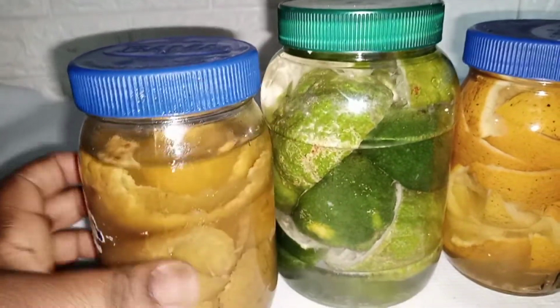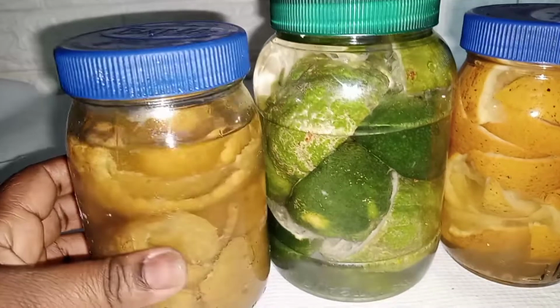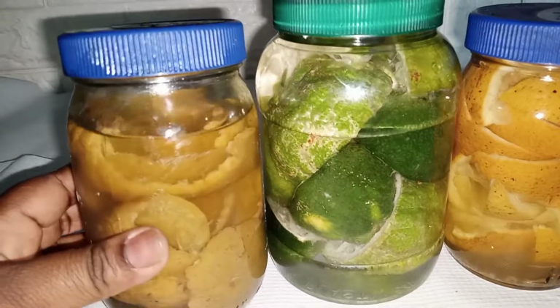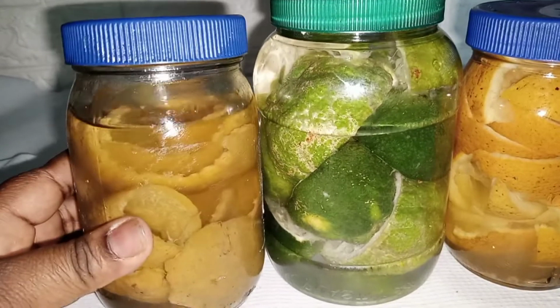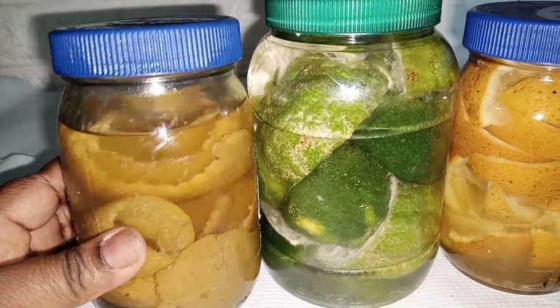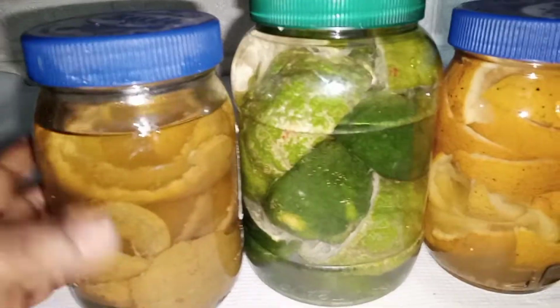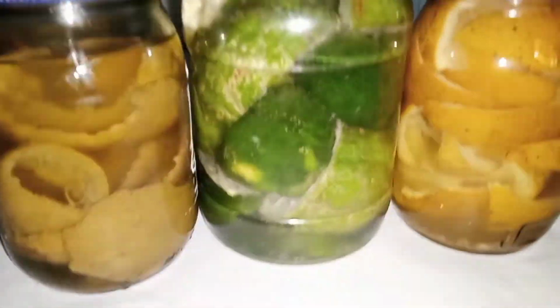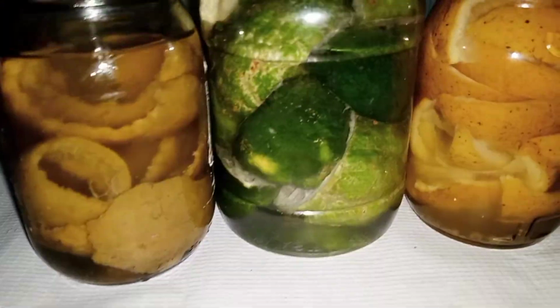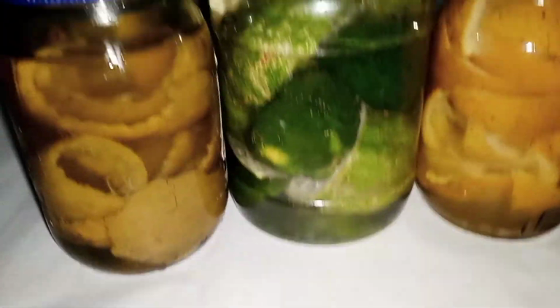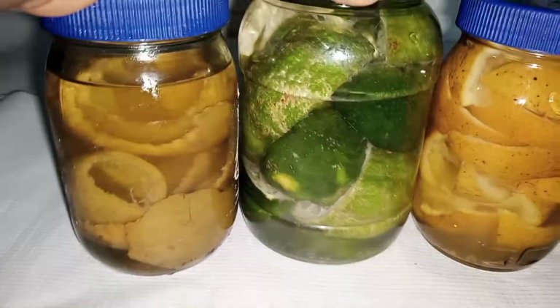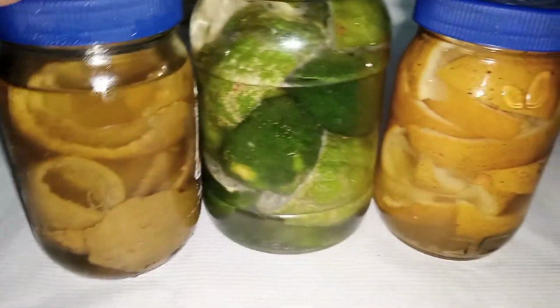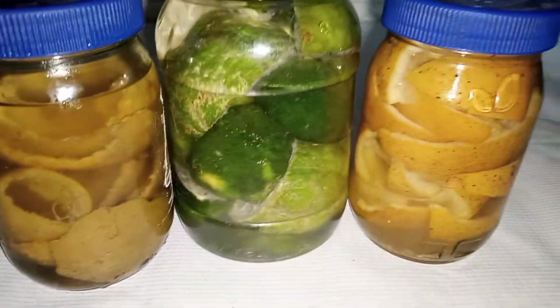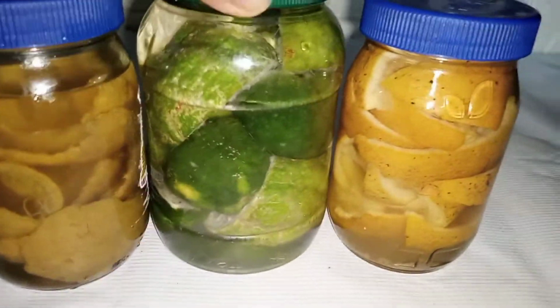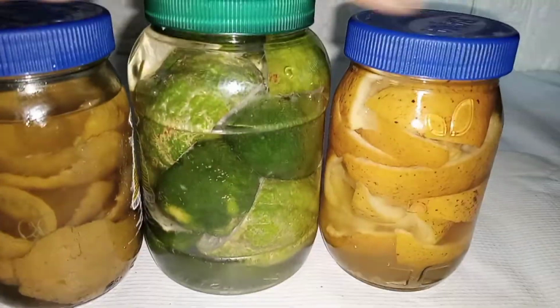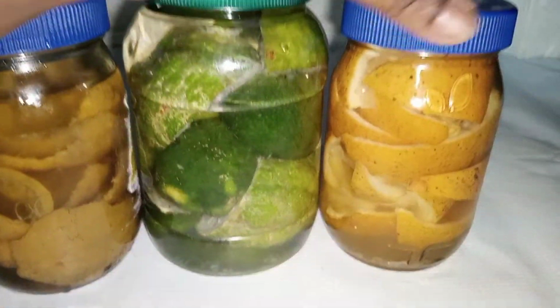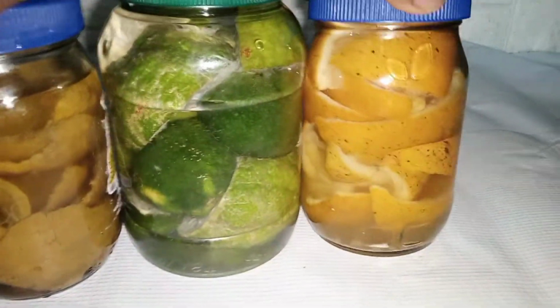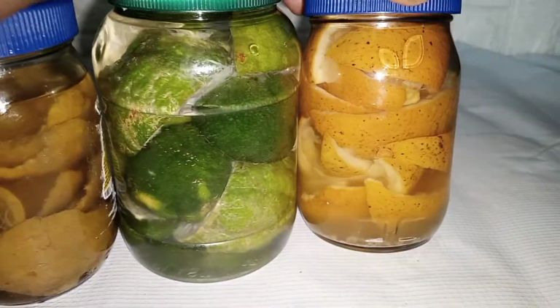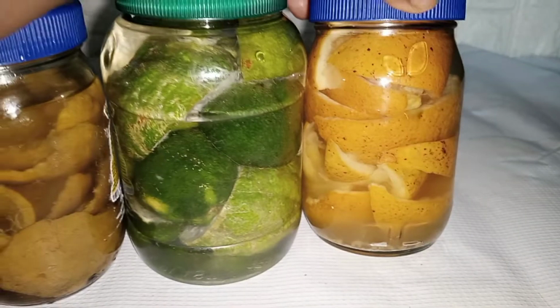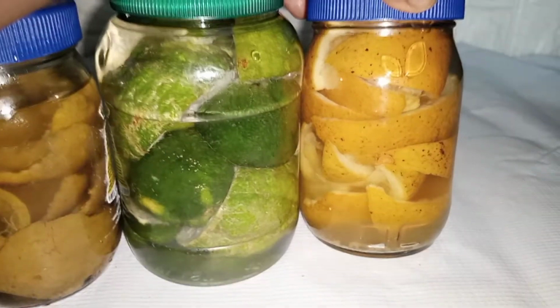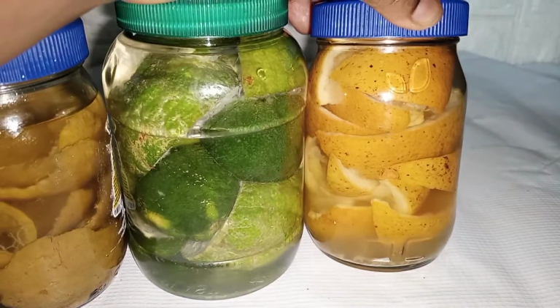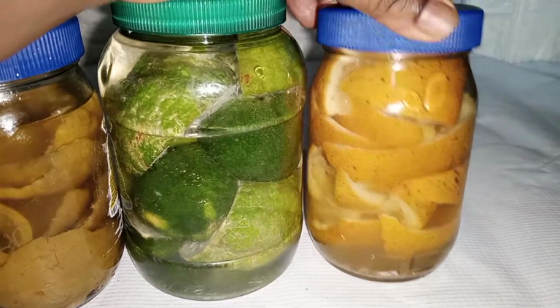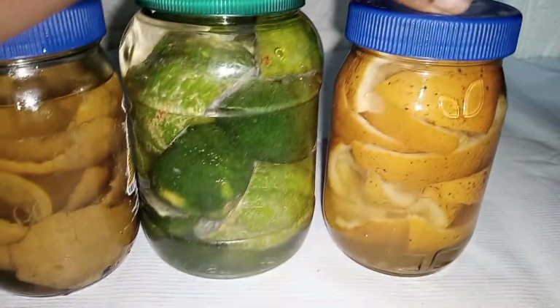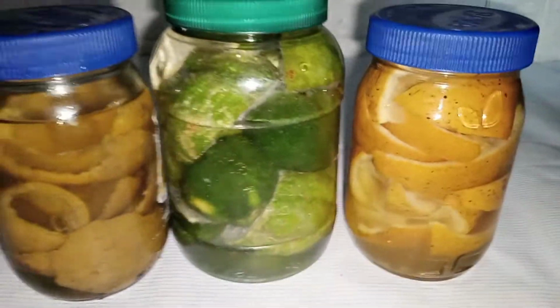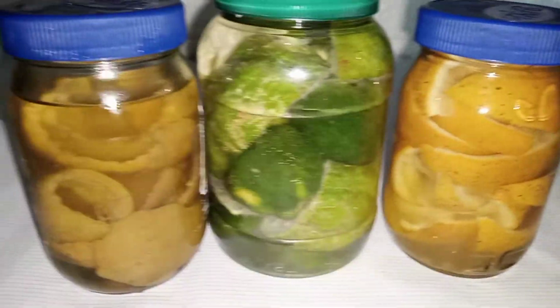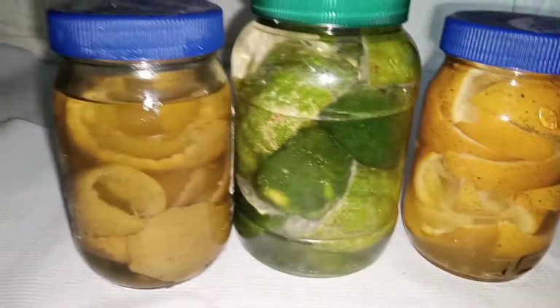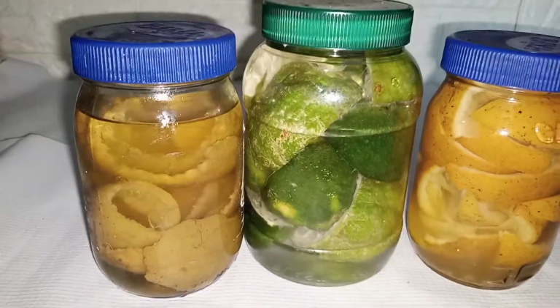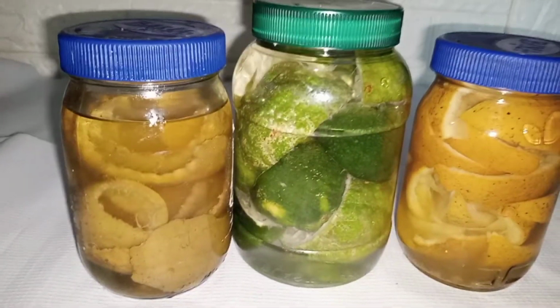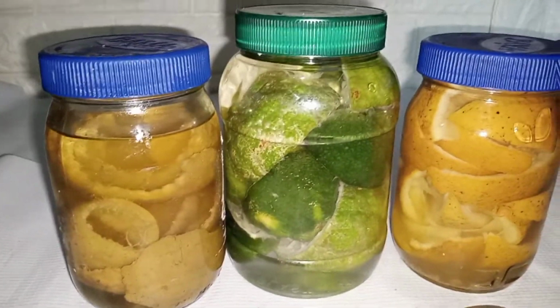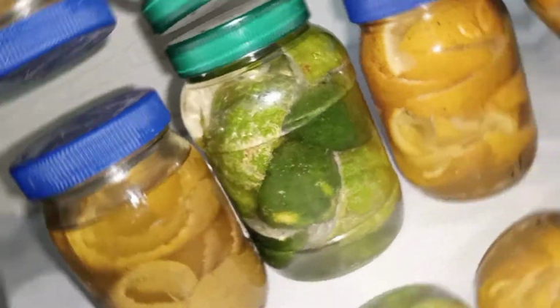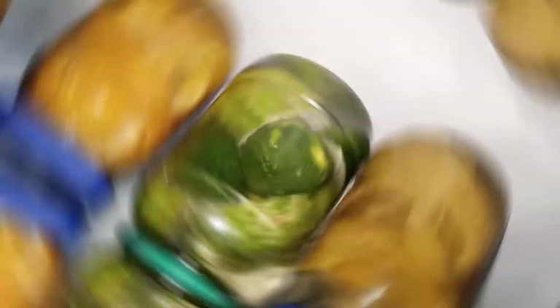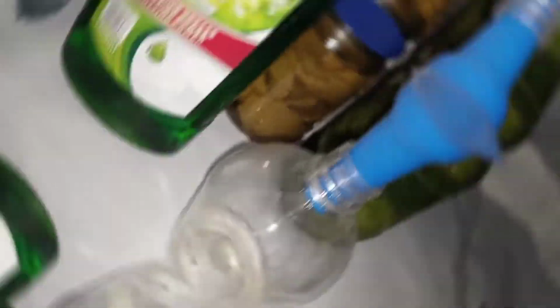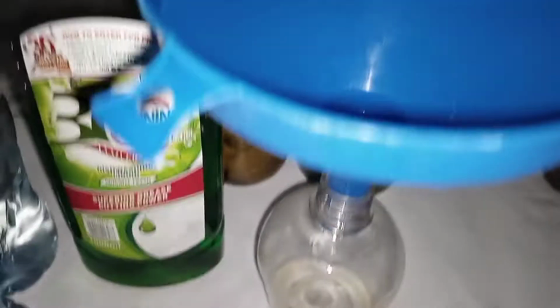Here are some samples of some other citrus I had made some weeks back. The first is tangerine, the second is the lemon which I just showed you, and the third is the orange.